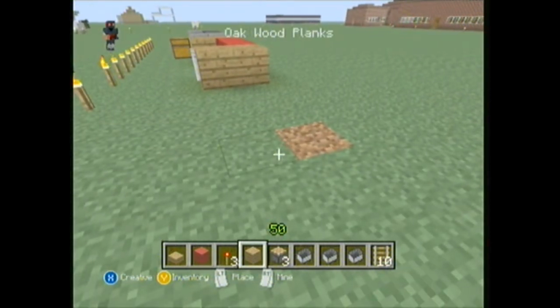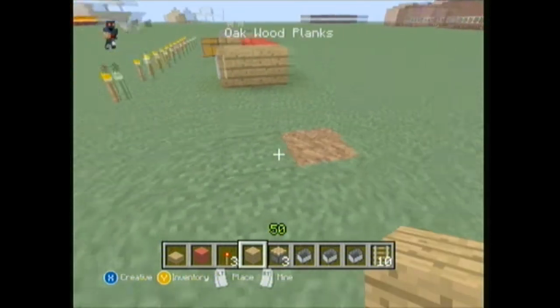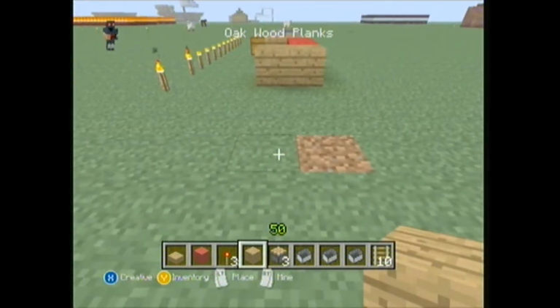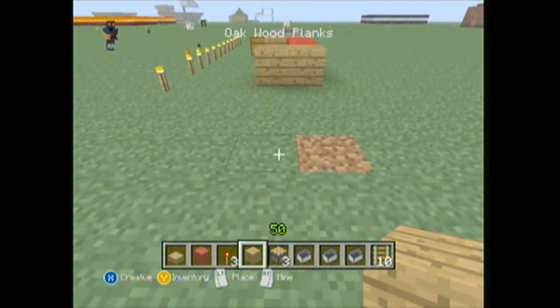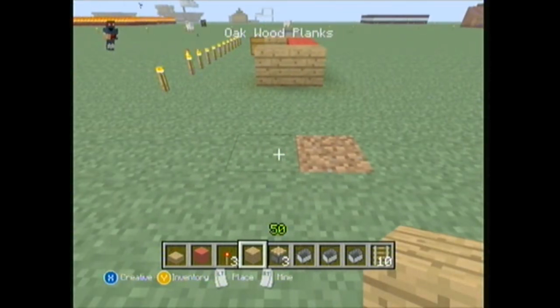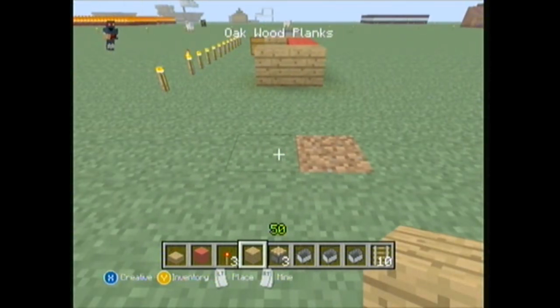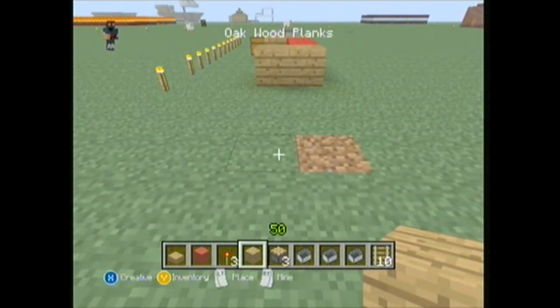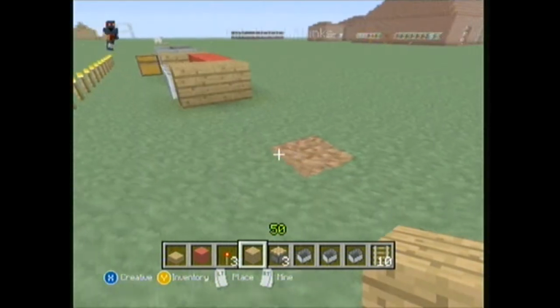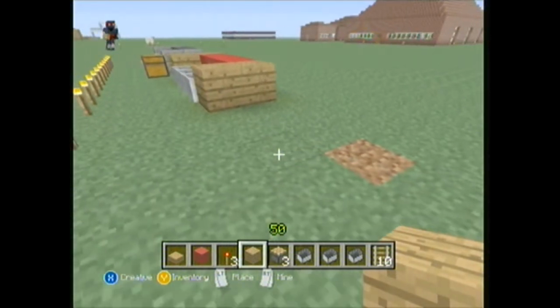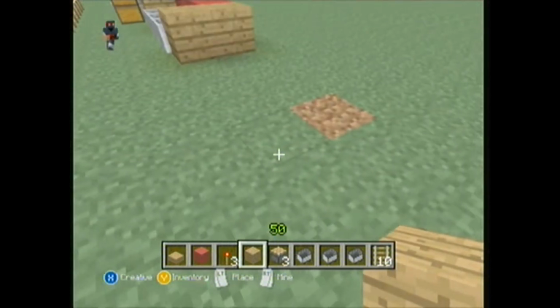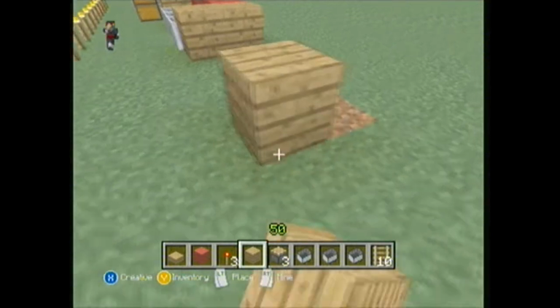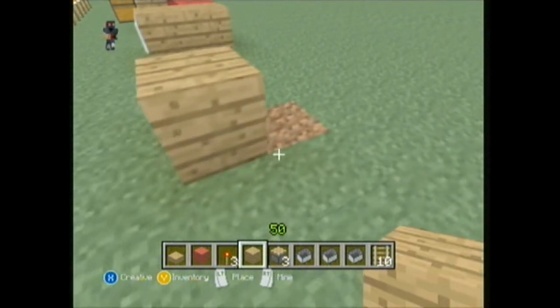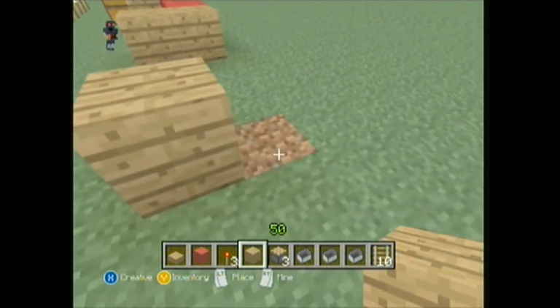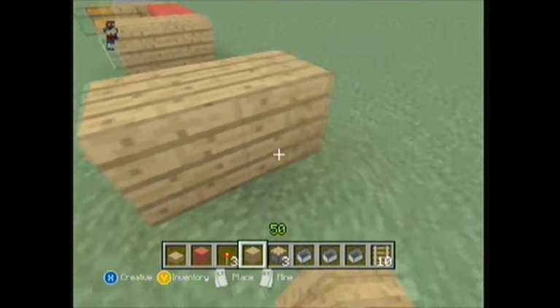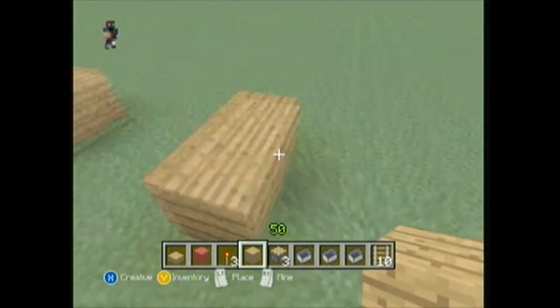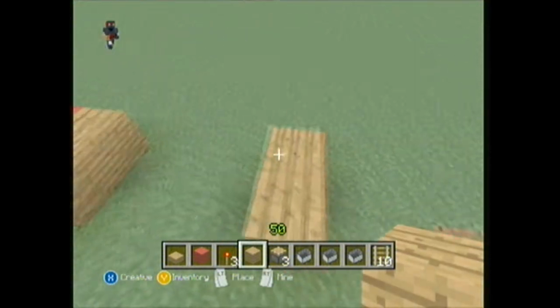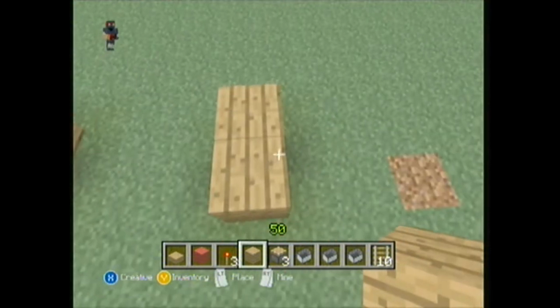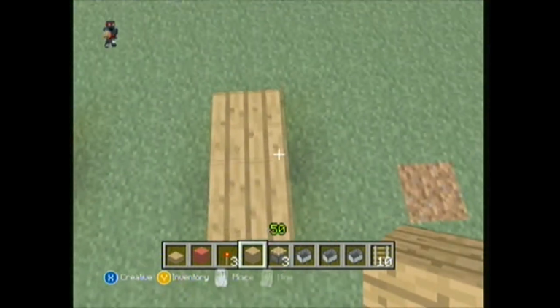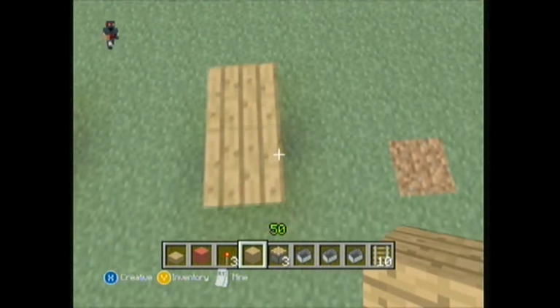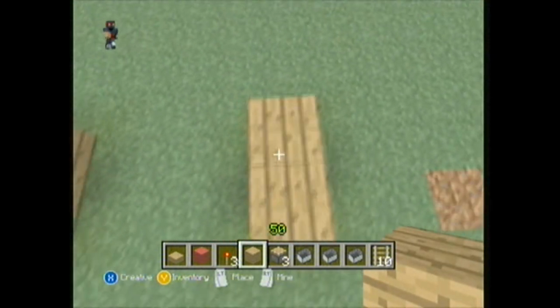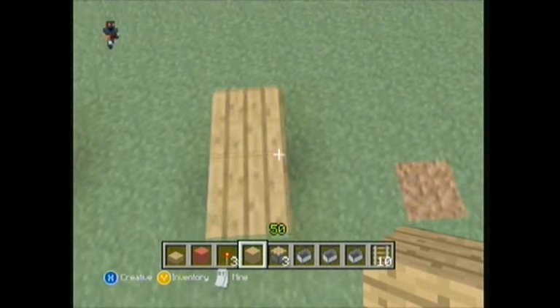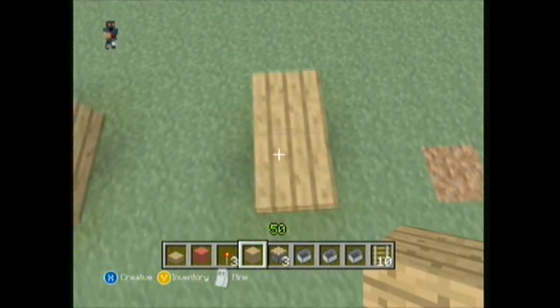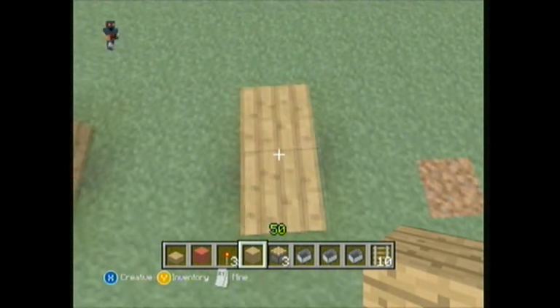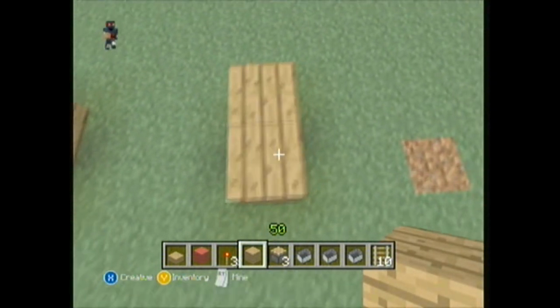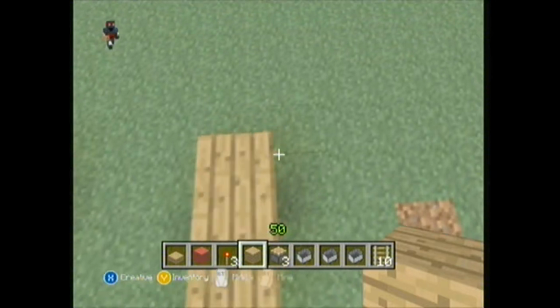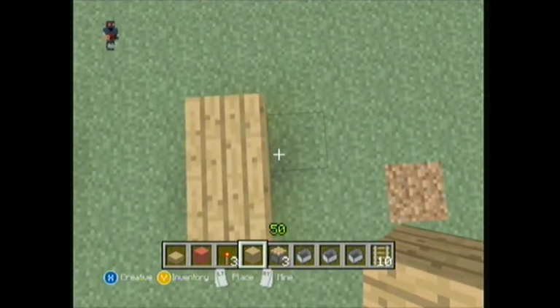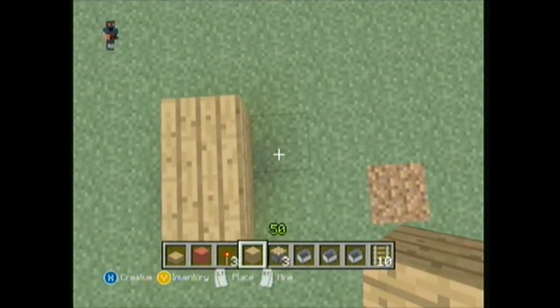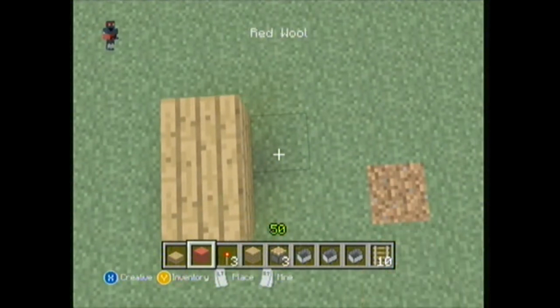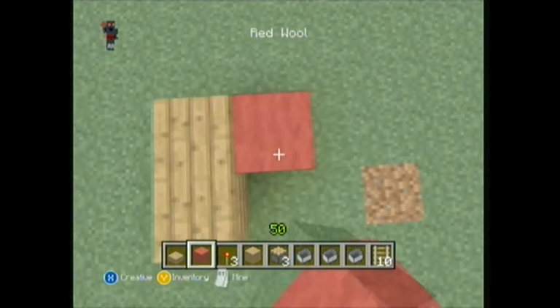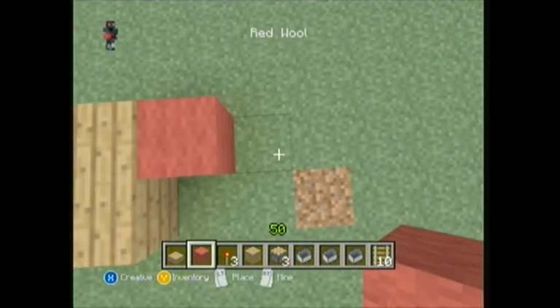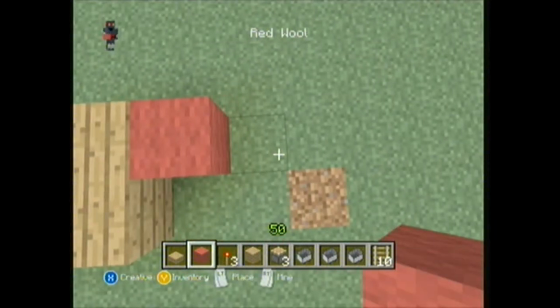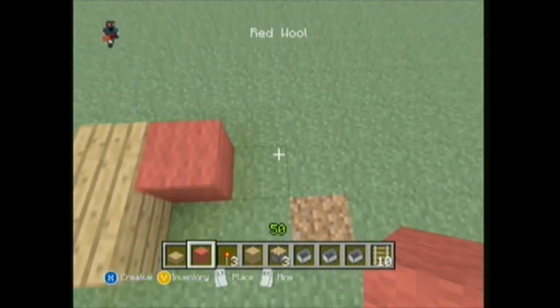Firstly you need to just lay down two of the hard blocks that you want to go on the side, like that. They don't have to be hard — any block you want.